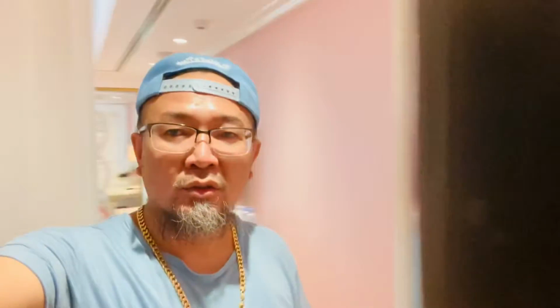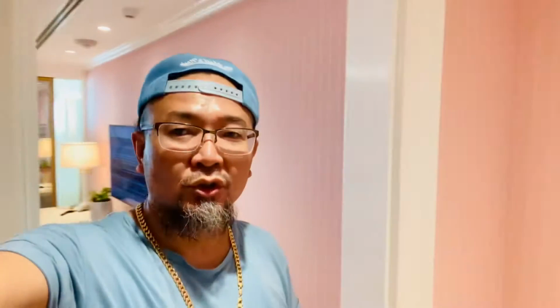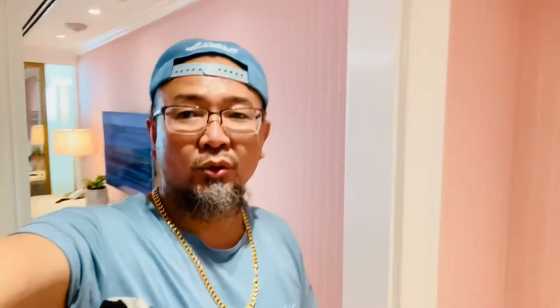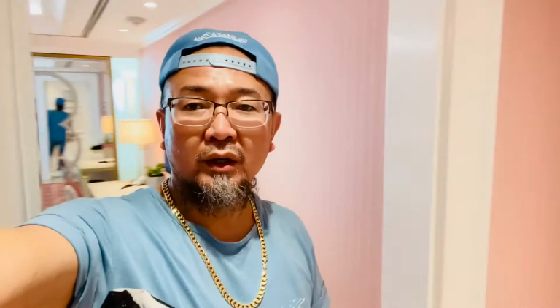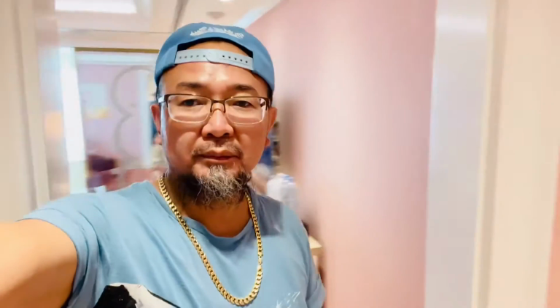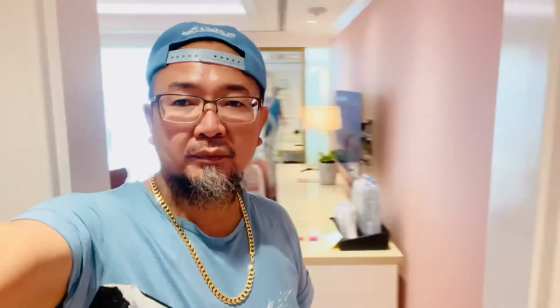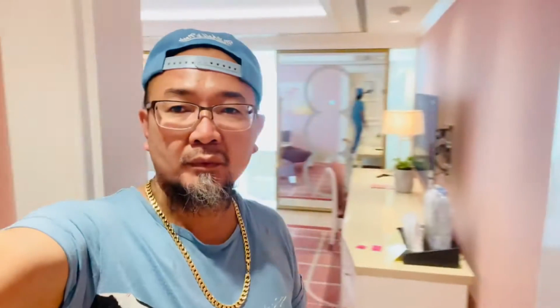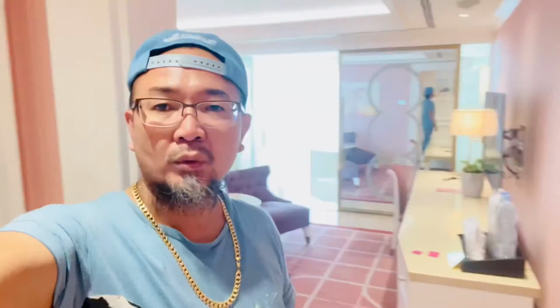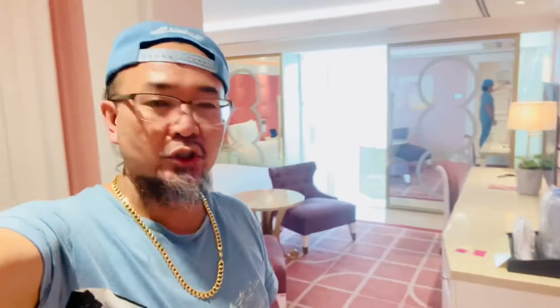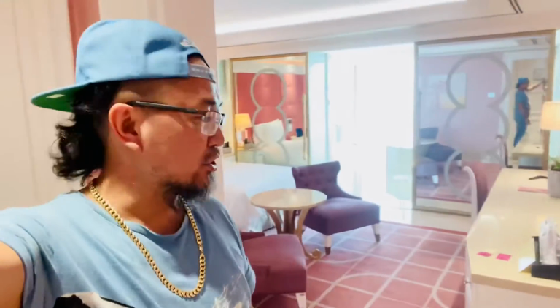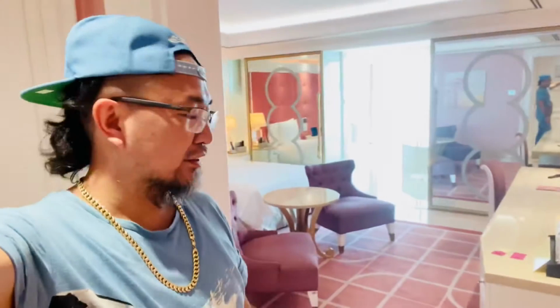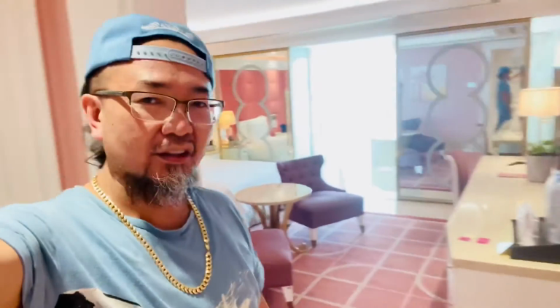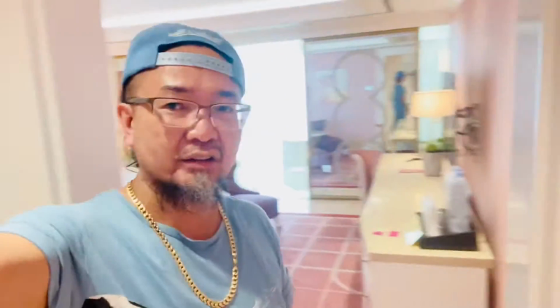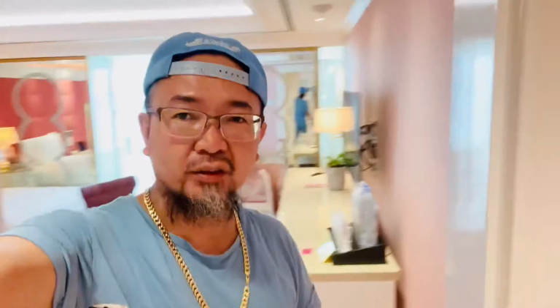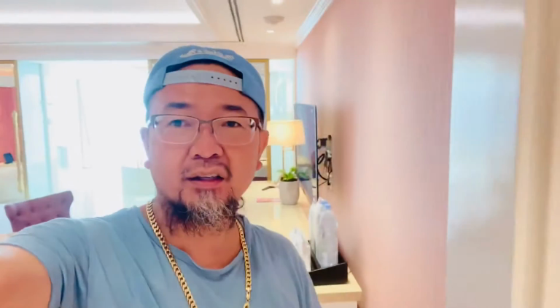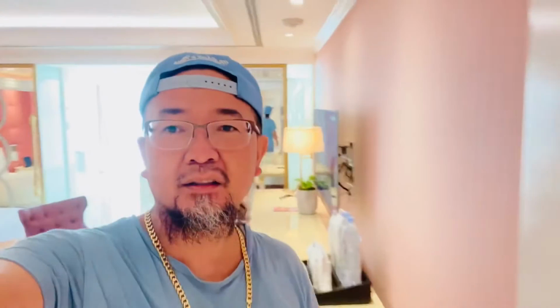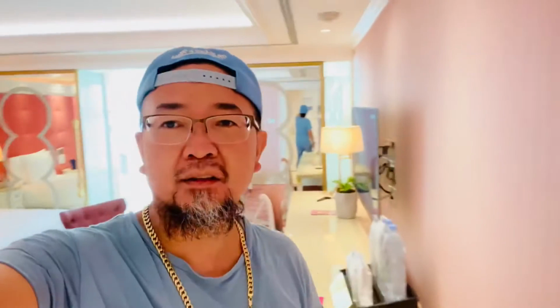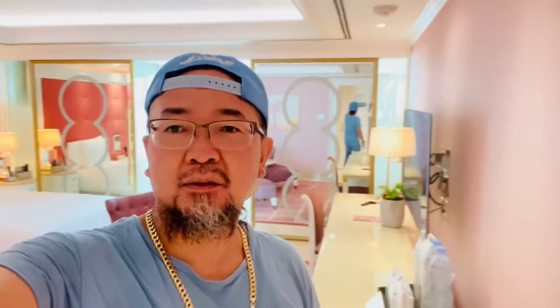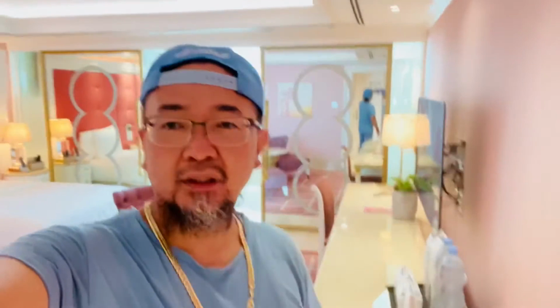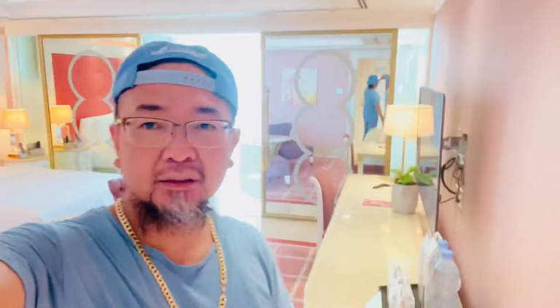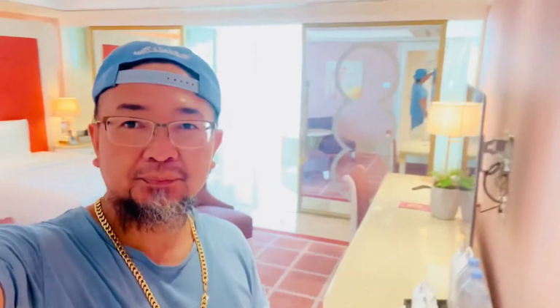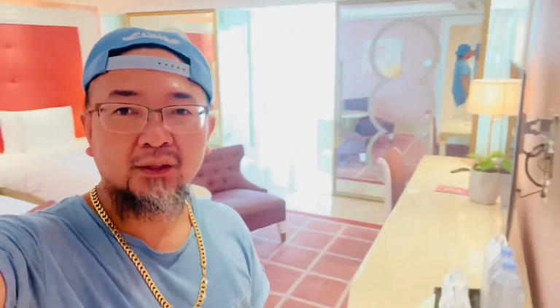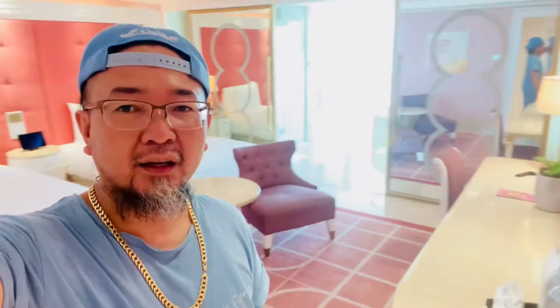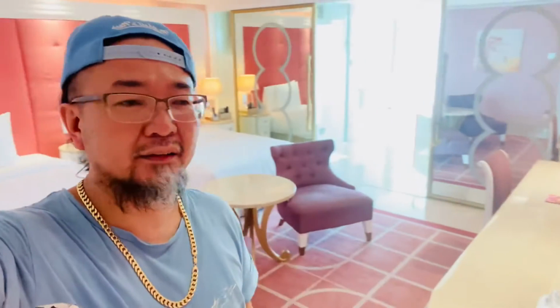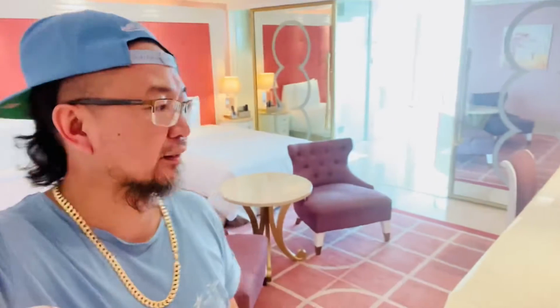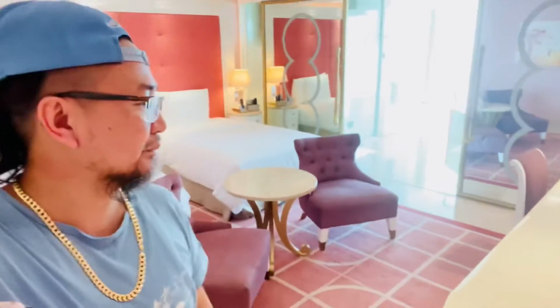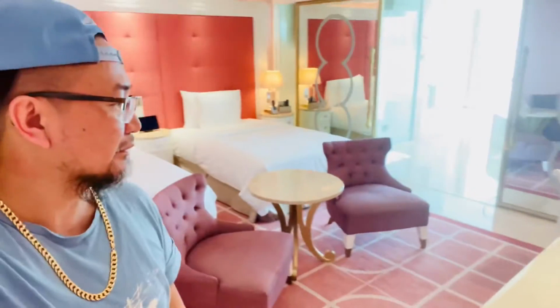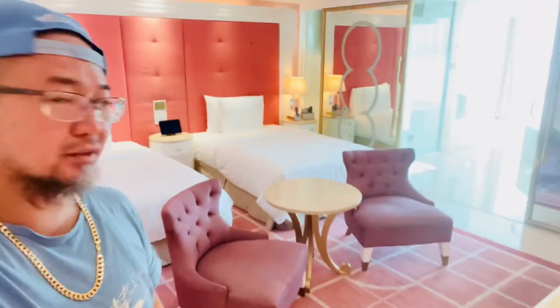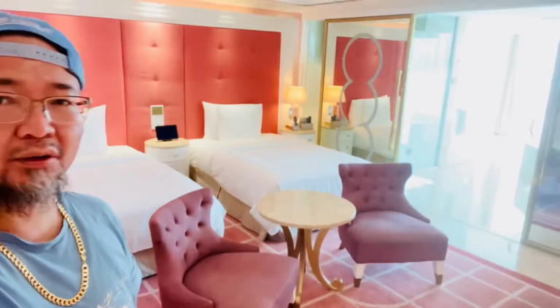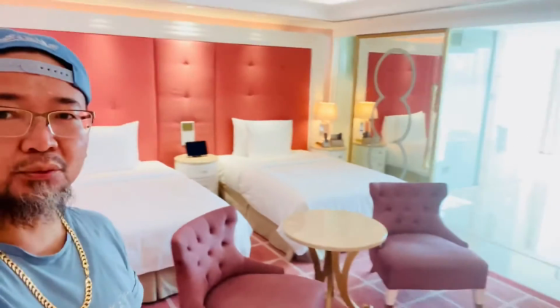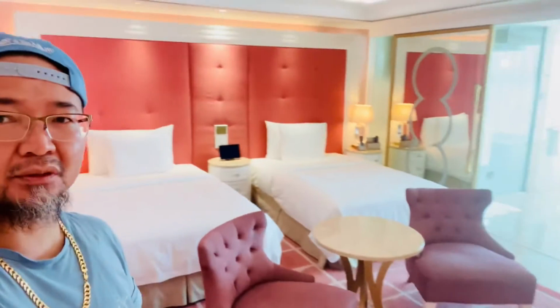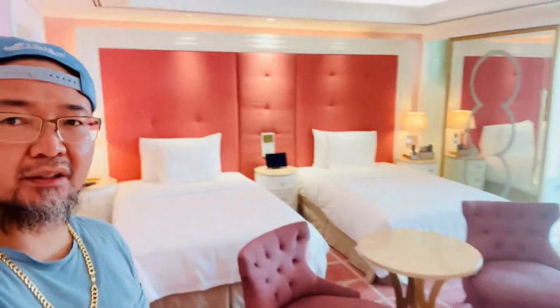We just checked in here at Okada Vanilla, and this is how the room looks like.